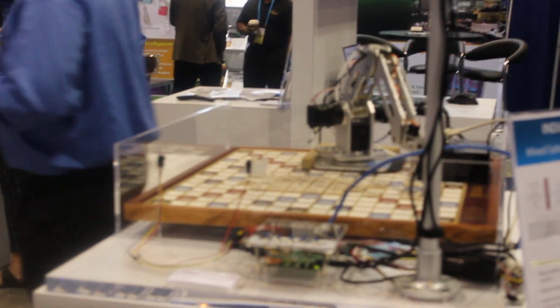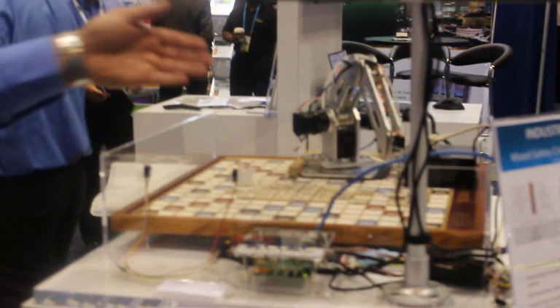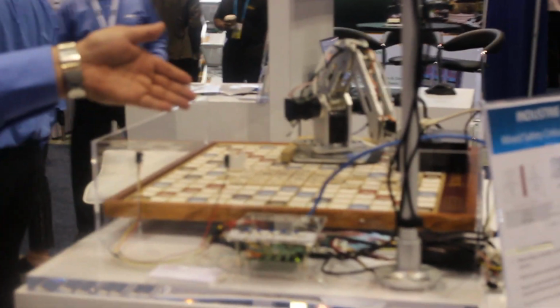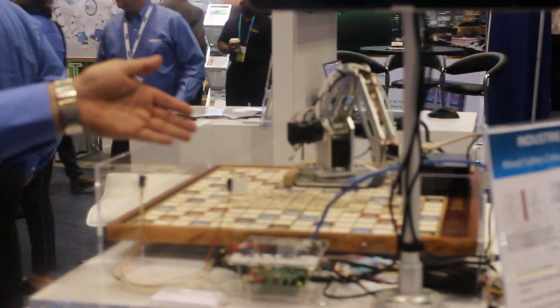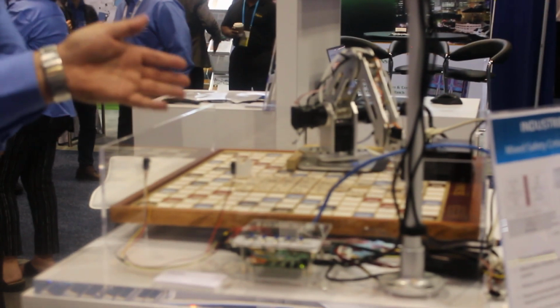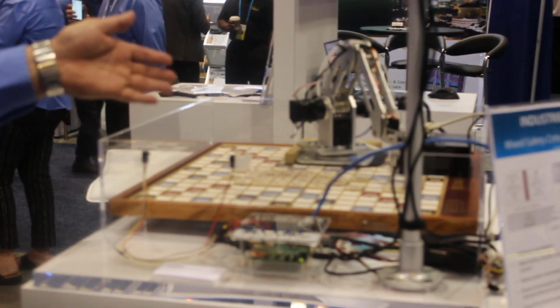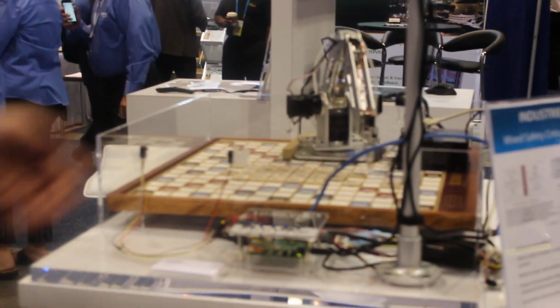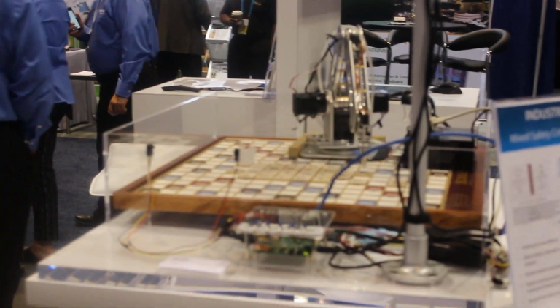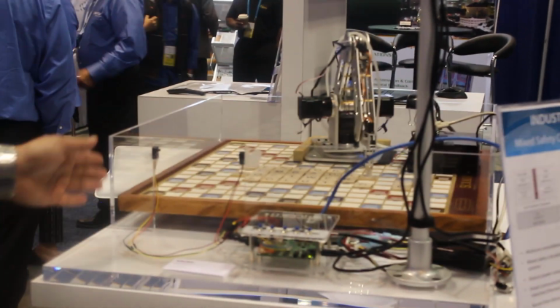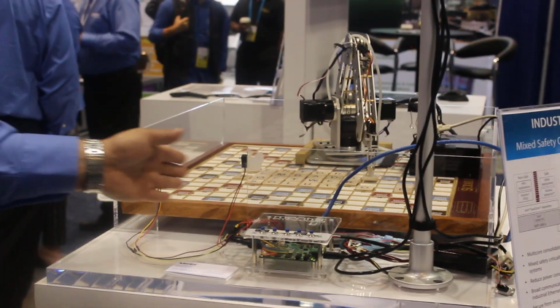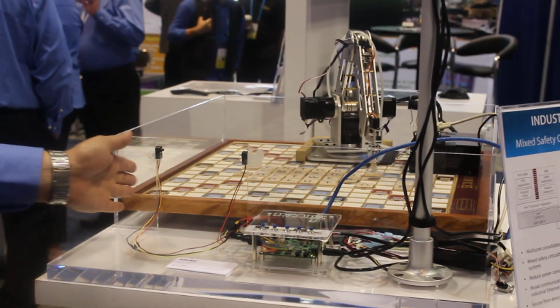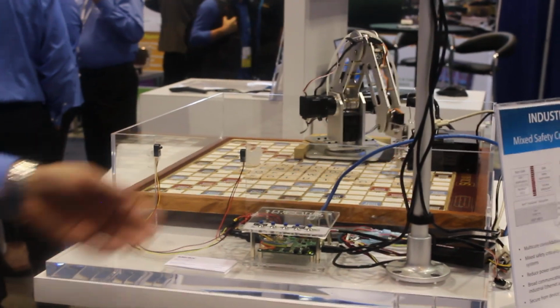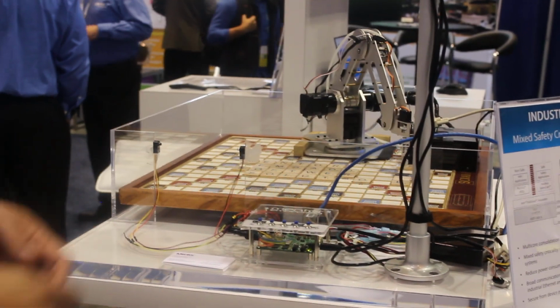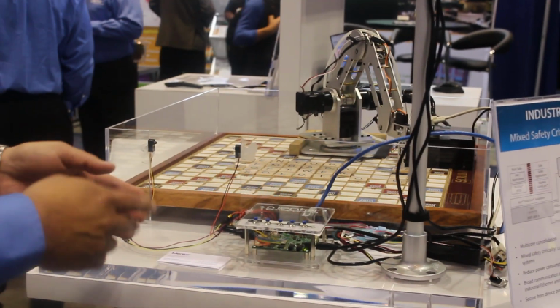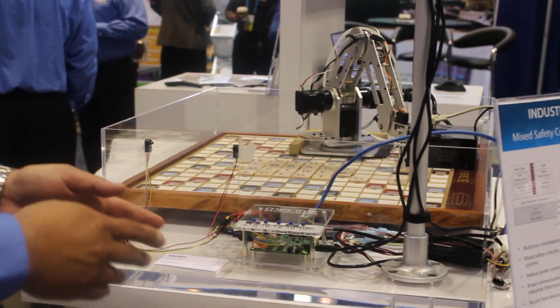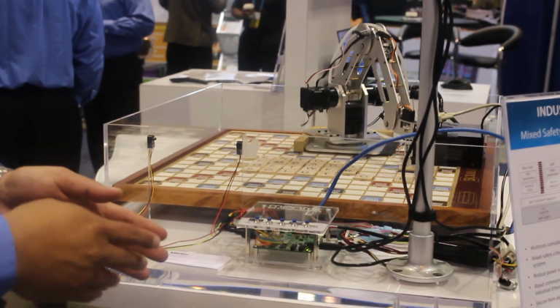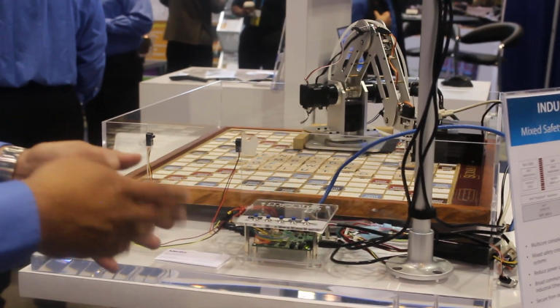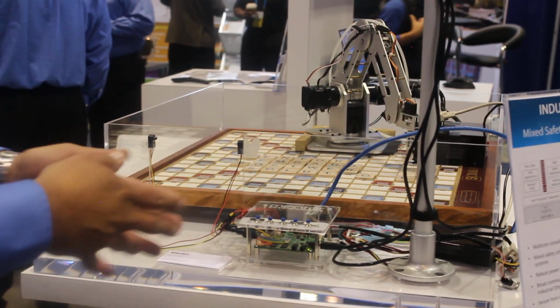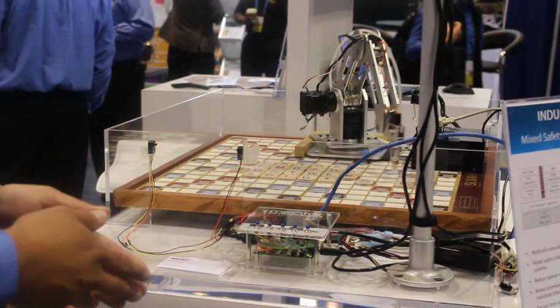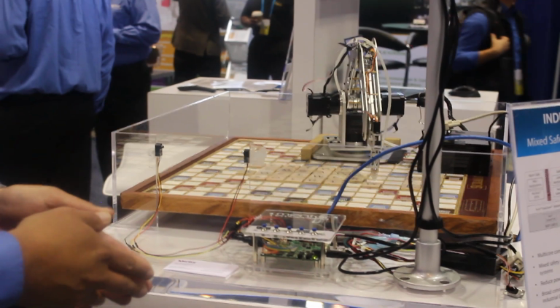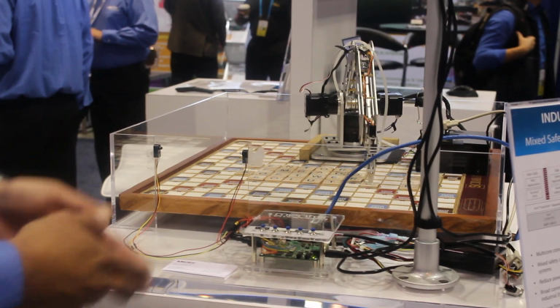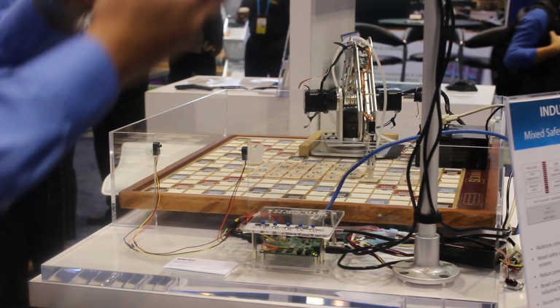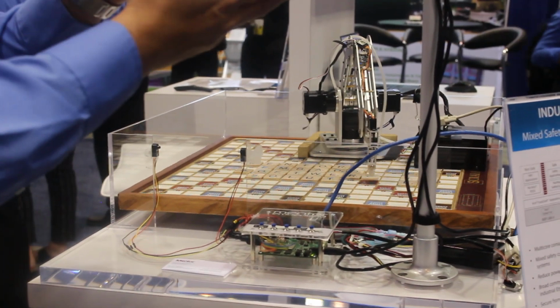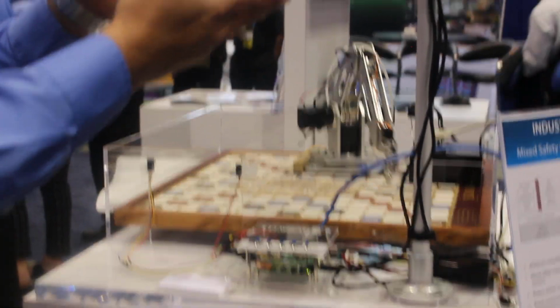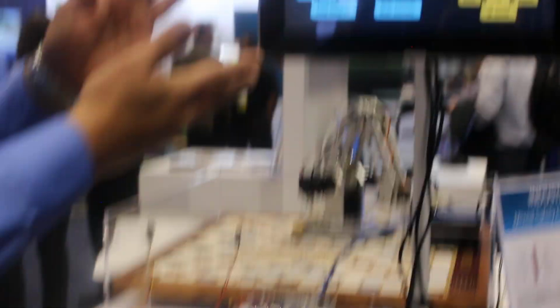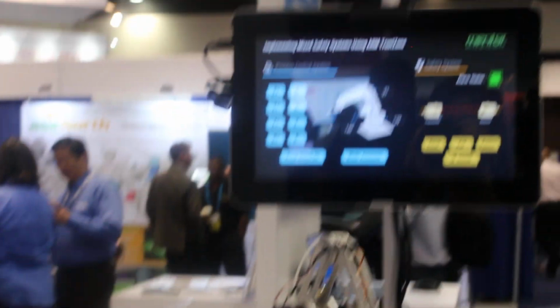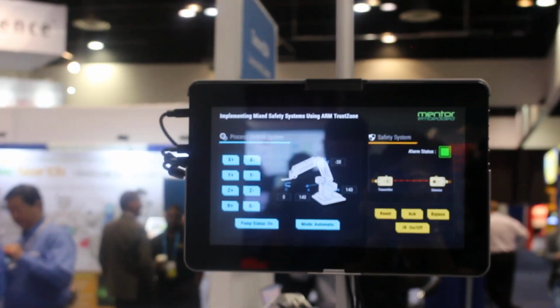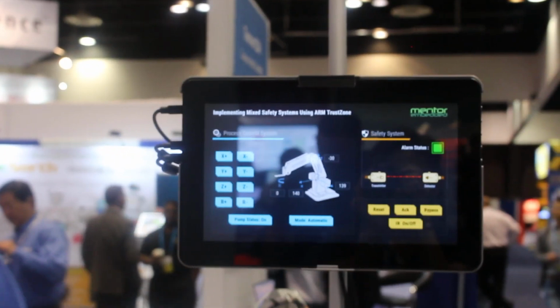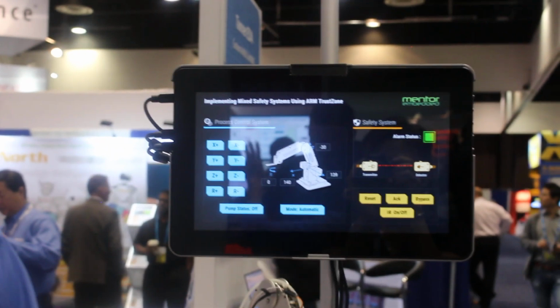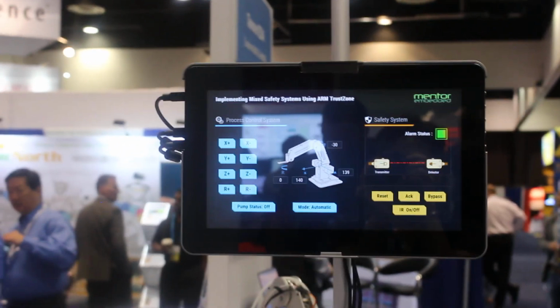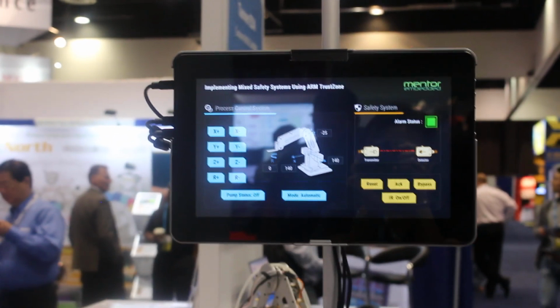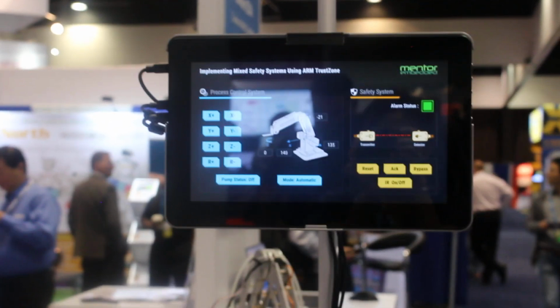This is an industrial robot simulation with a beam that is monitored by the safety critical components of the demo. The control surface that you see here is based on Qt graphics.